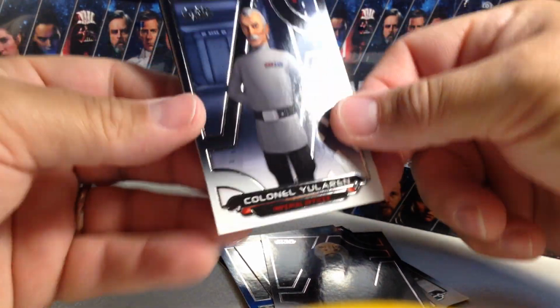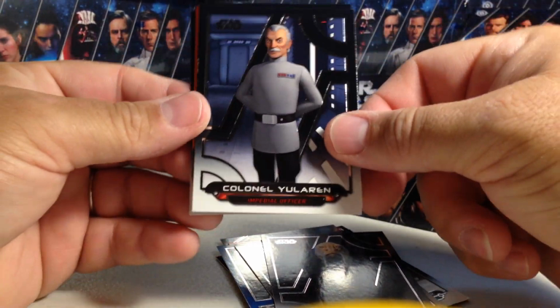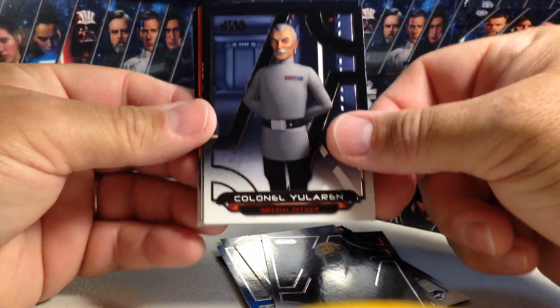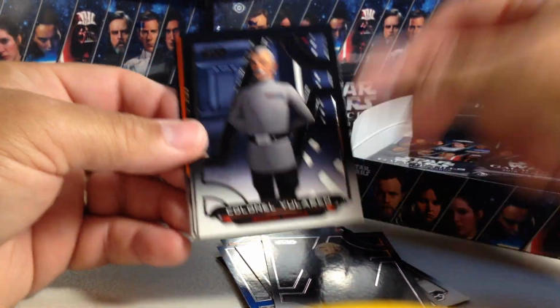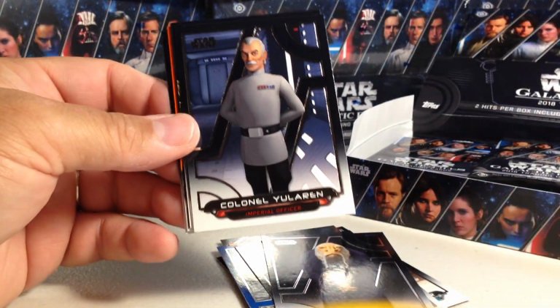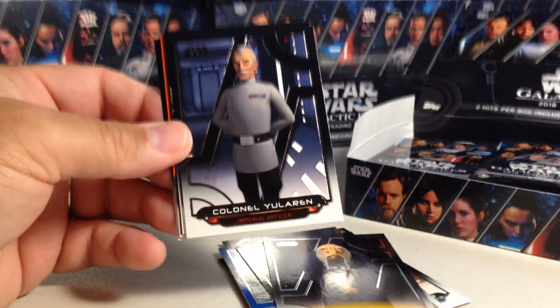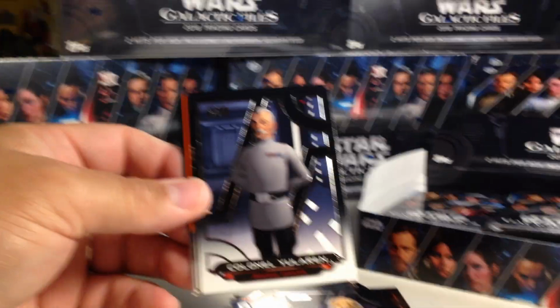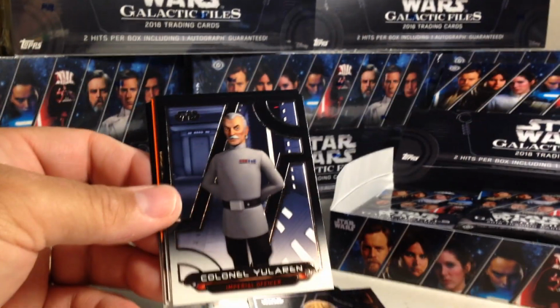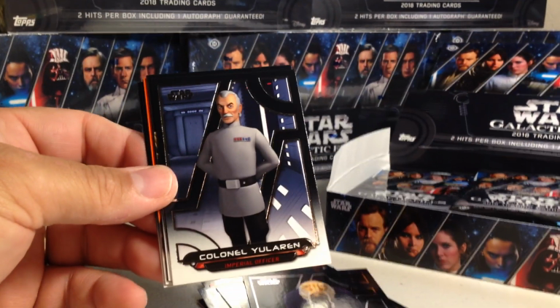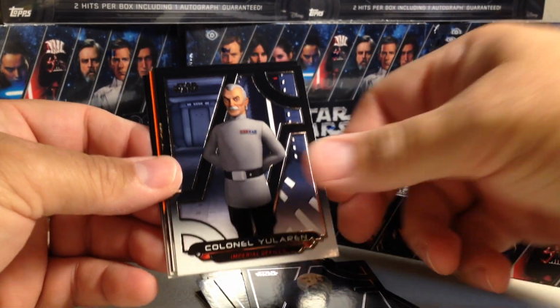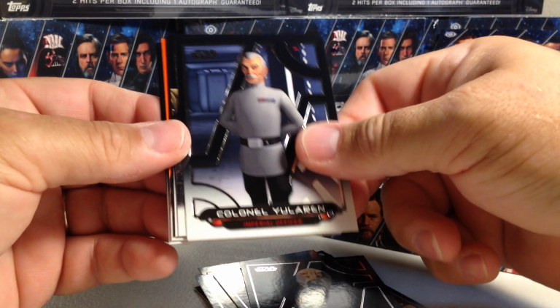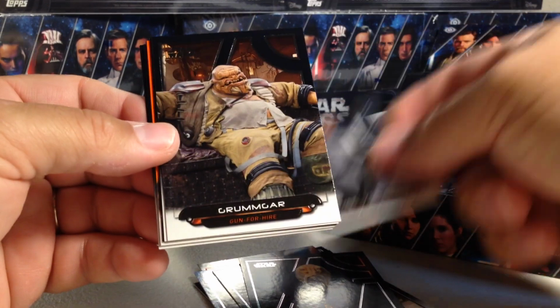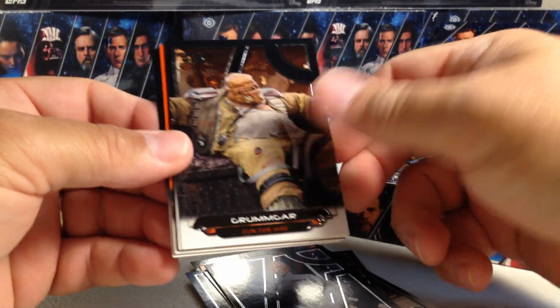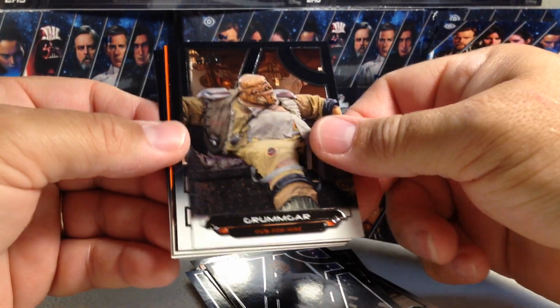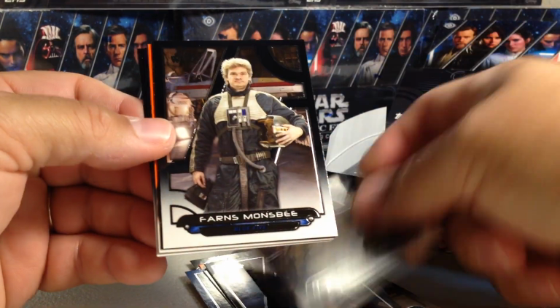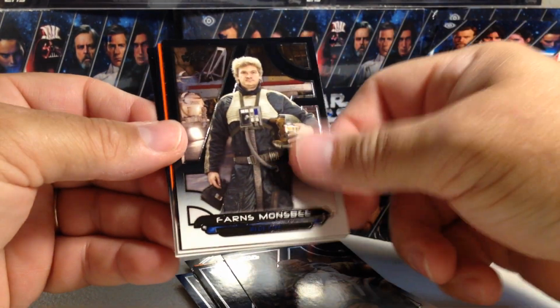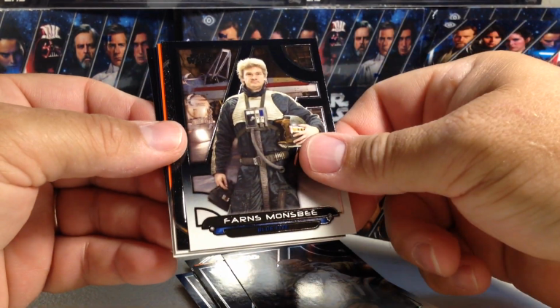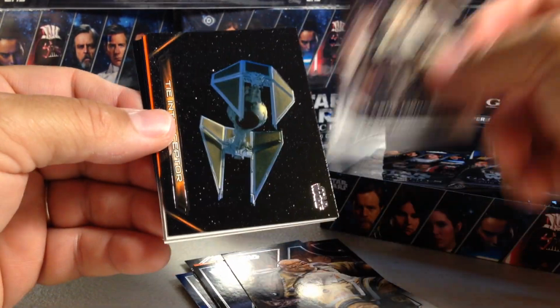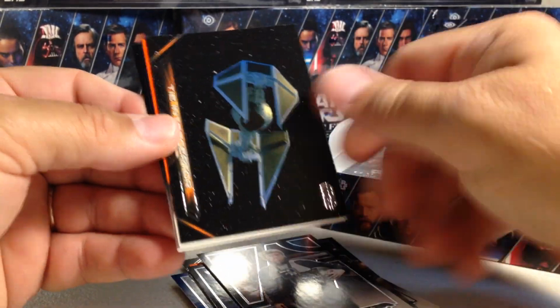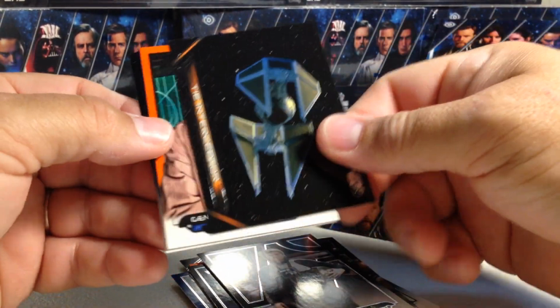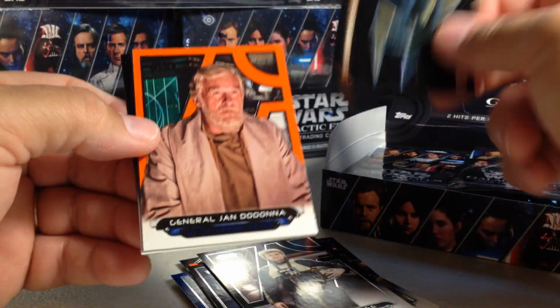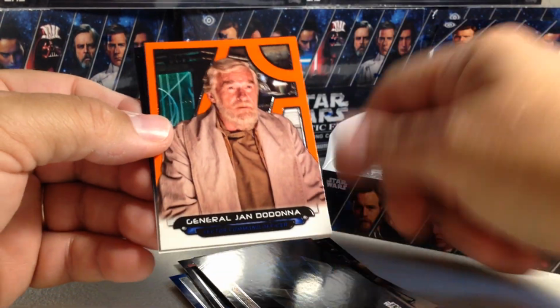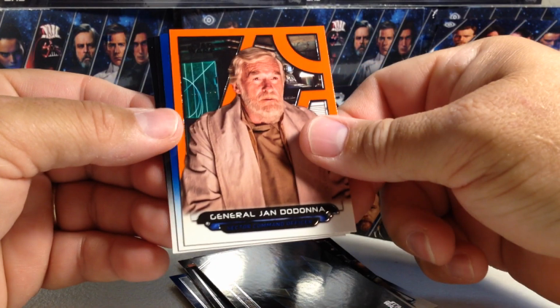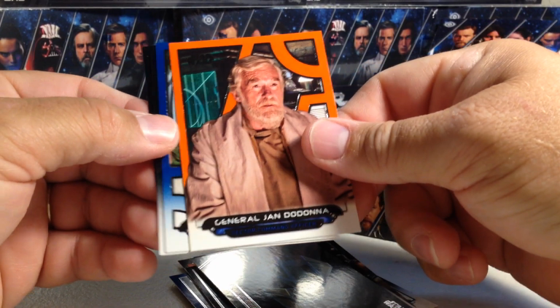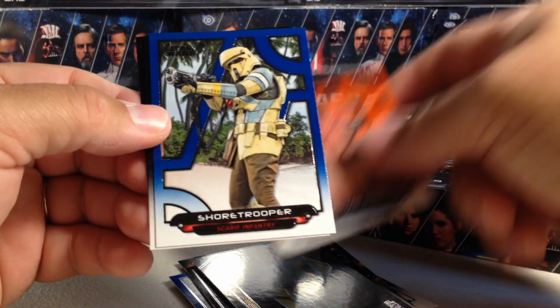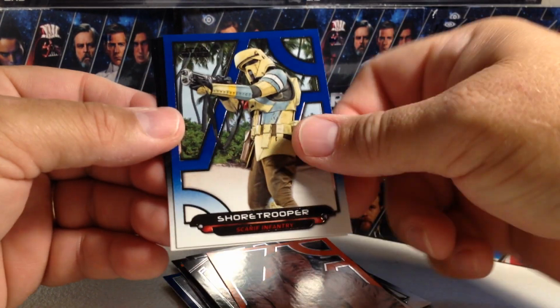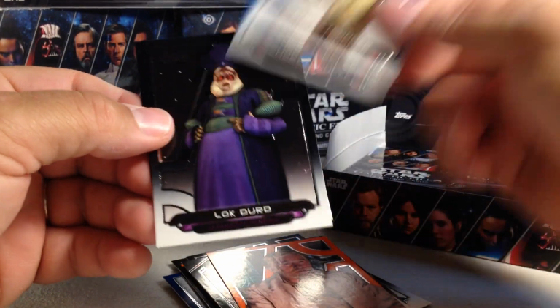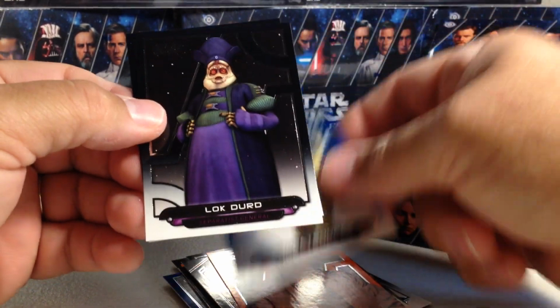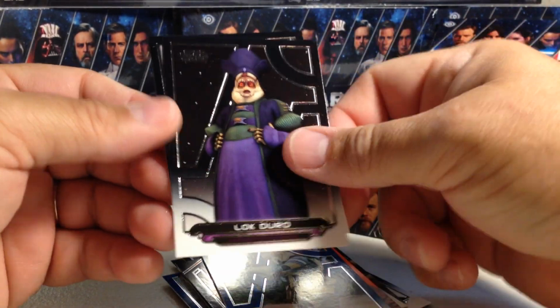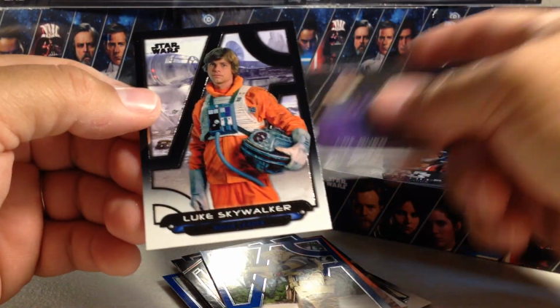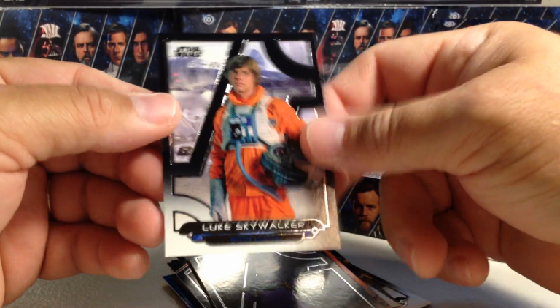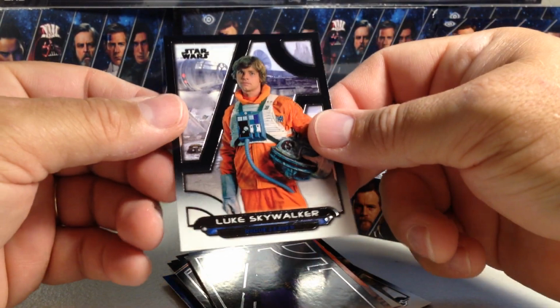We've got Colonel Ularen, Grumguard, Farns Amonsby, TIE Fighter, General John Dodonna, Shore Trooper, Locked Dirt, and Luke Skywalker.